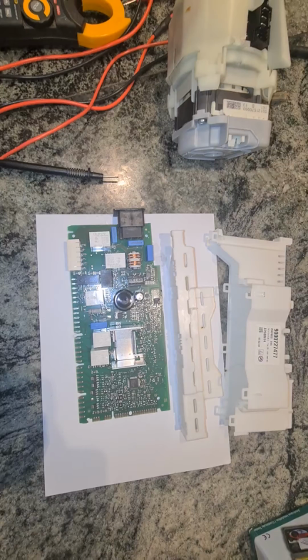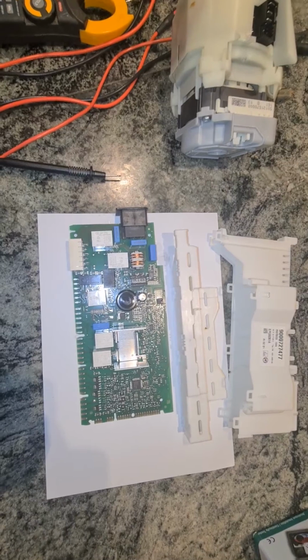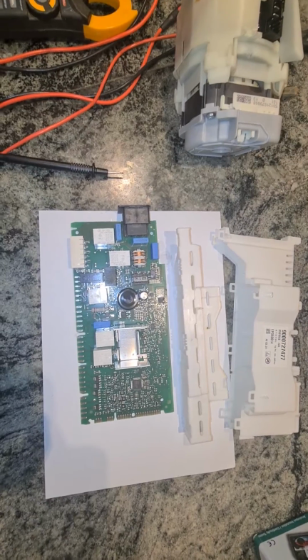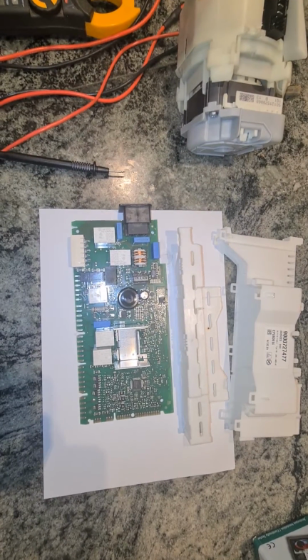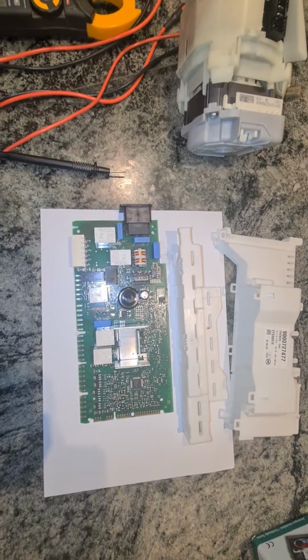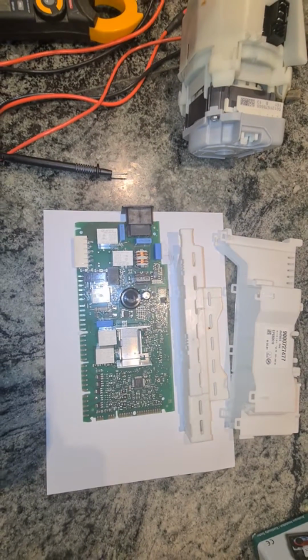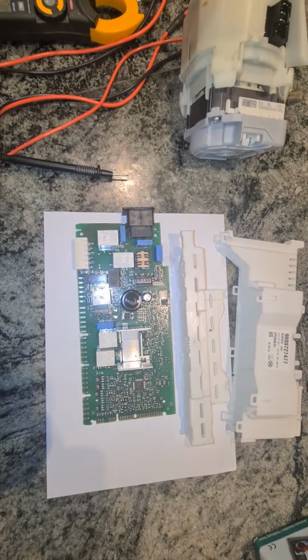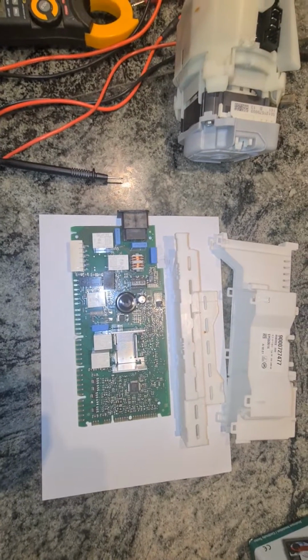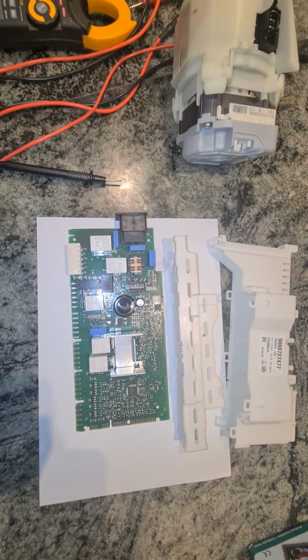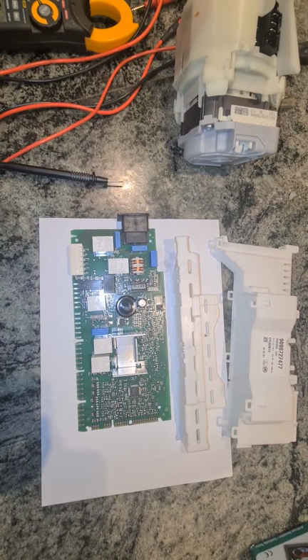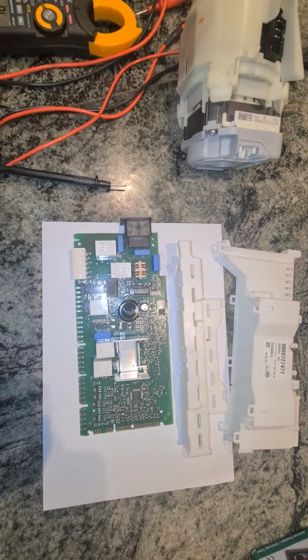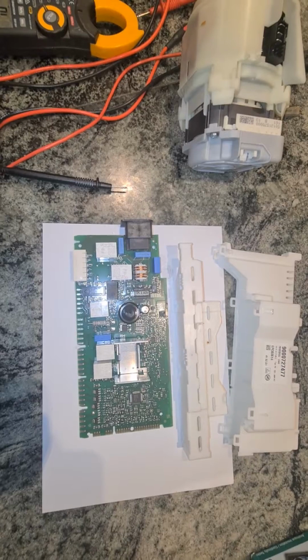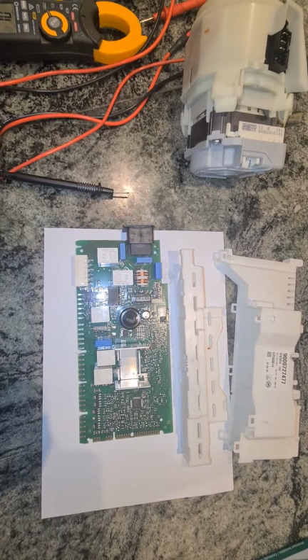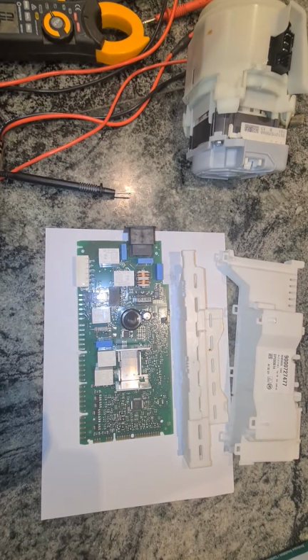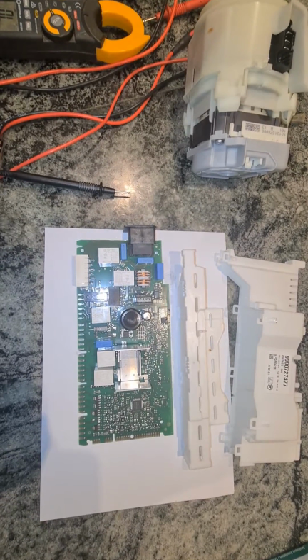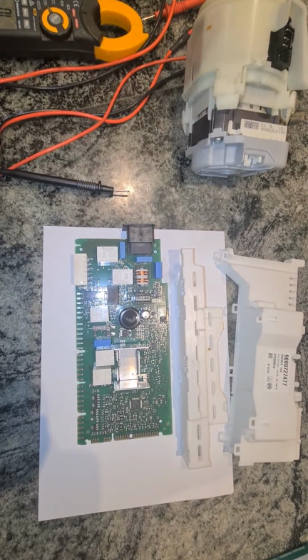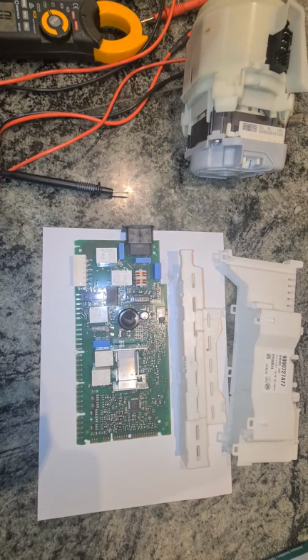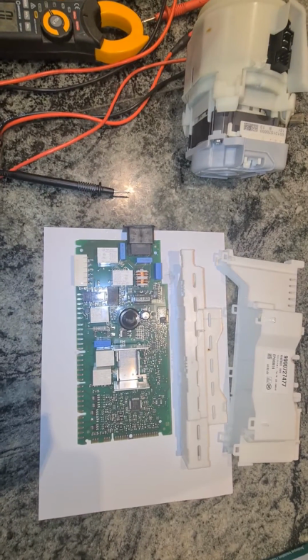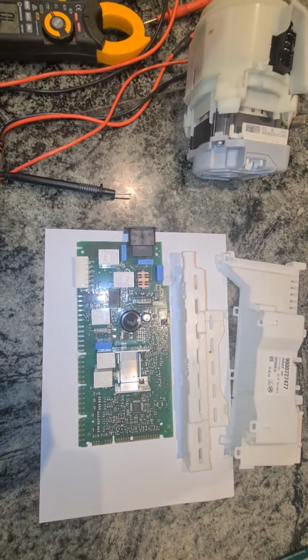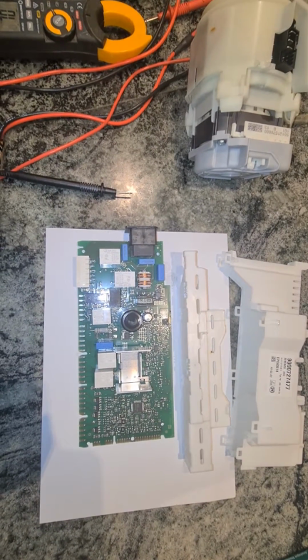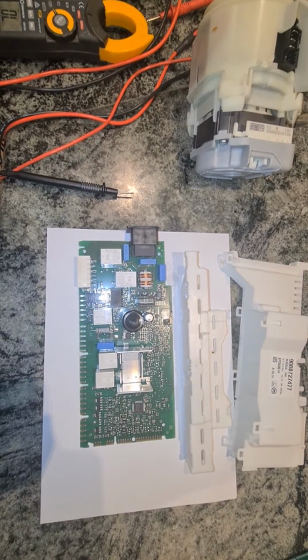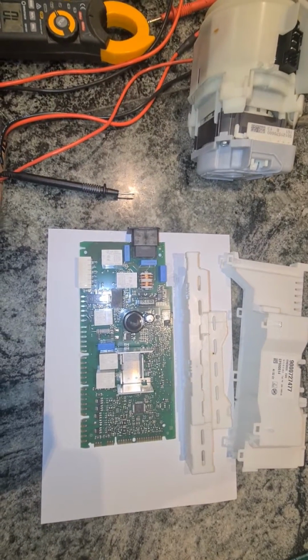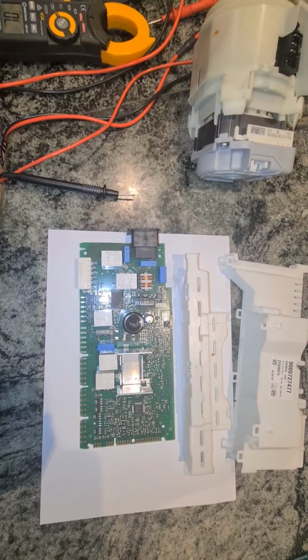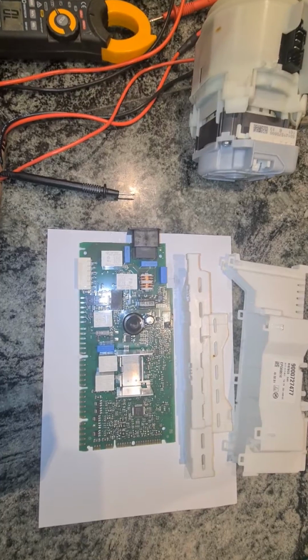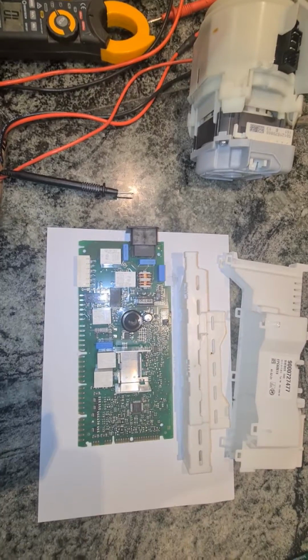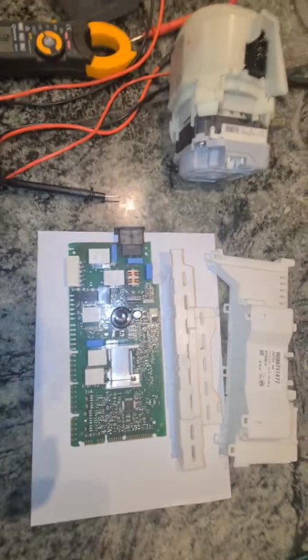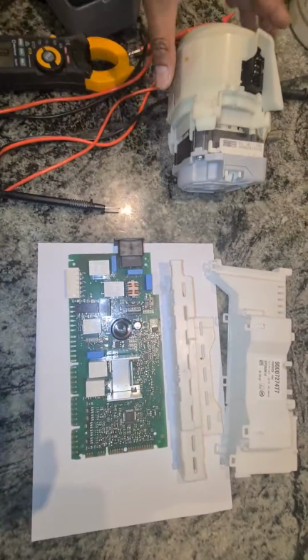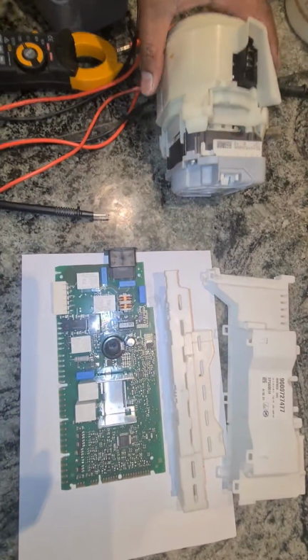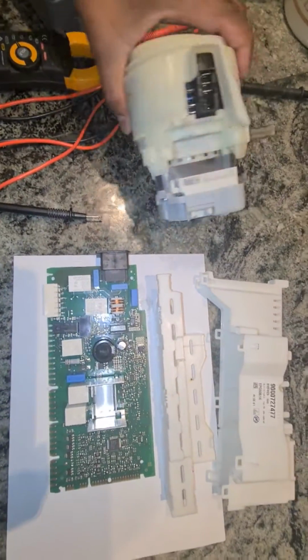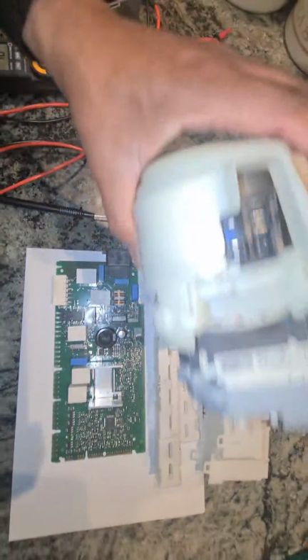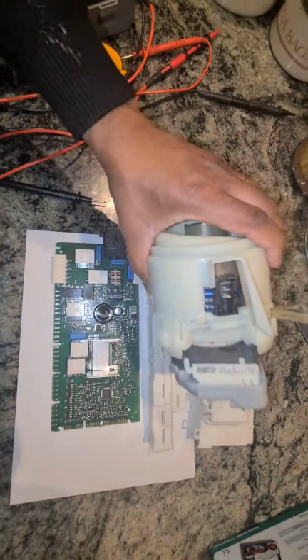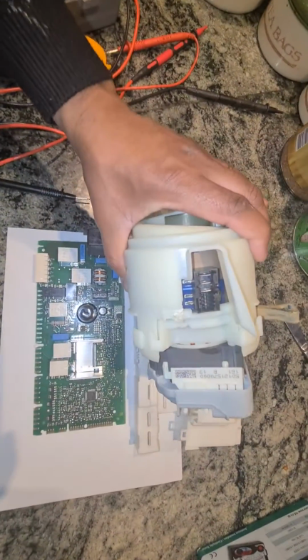Good day folks, today we are investigating the issue with error 15 on a Bosch dishwasher. The error 15 relates to no heating, and that can be caused by a failure of the wash pump,